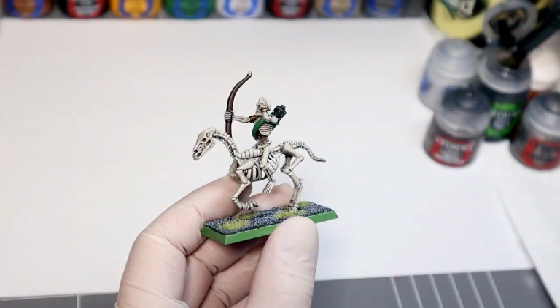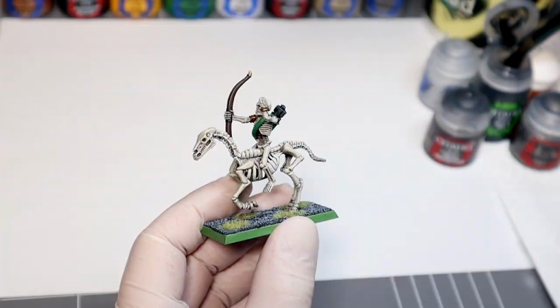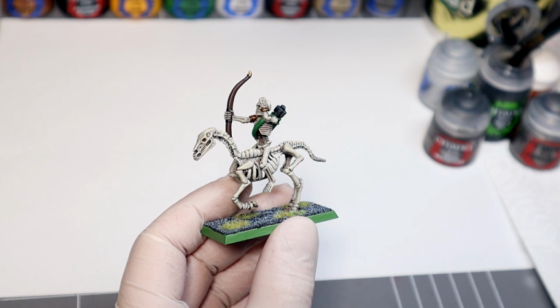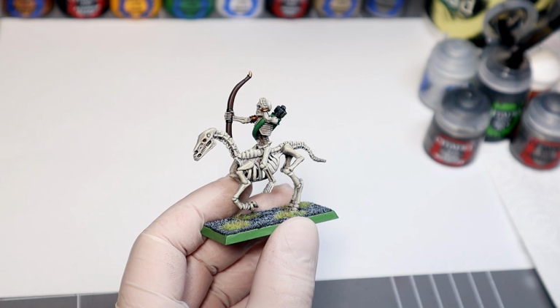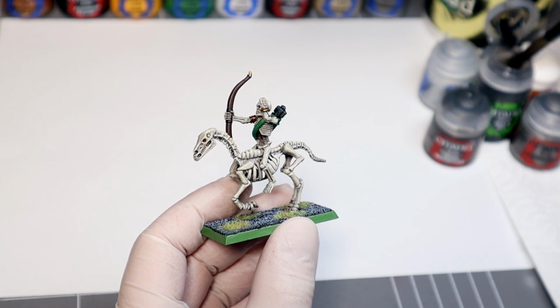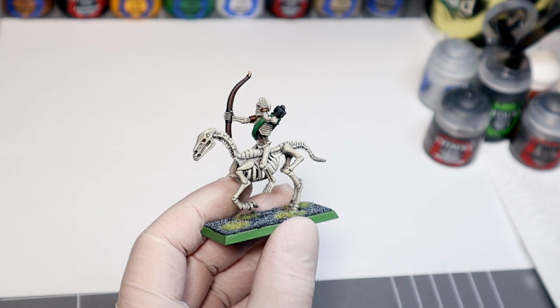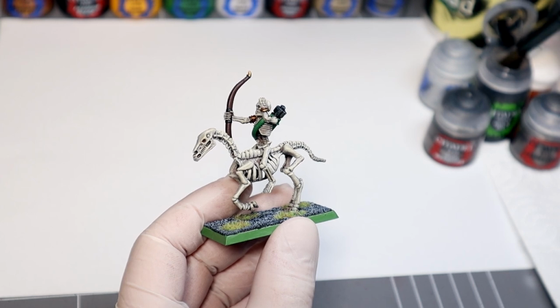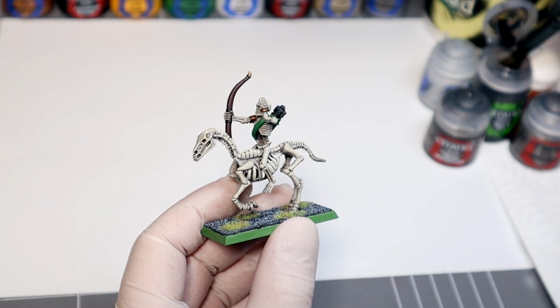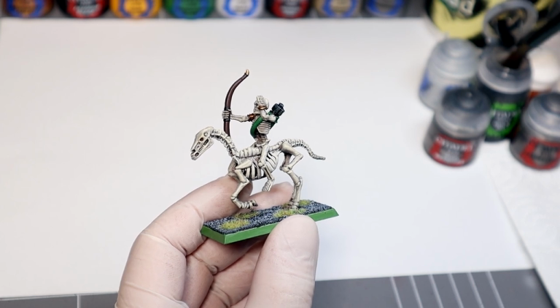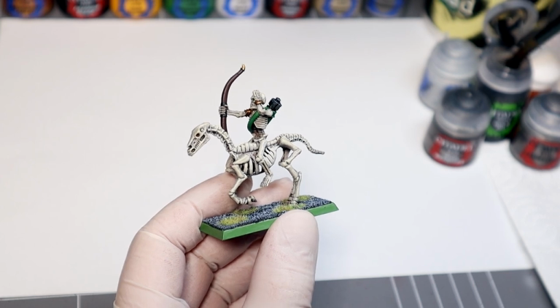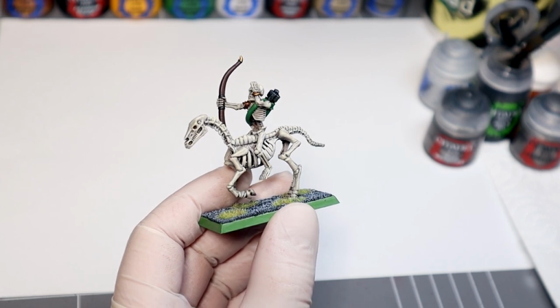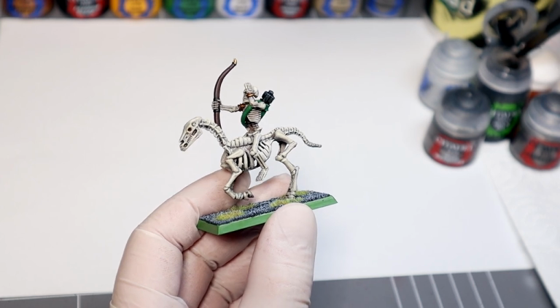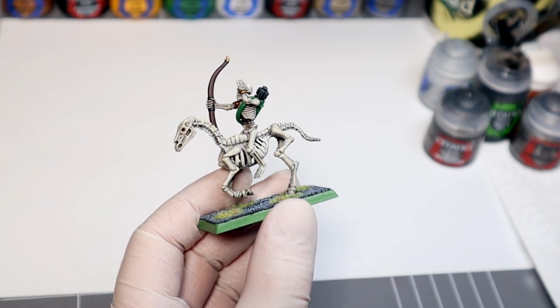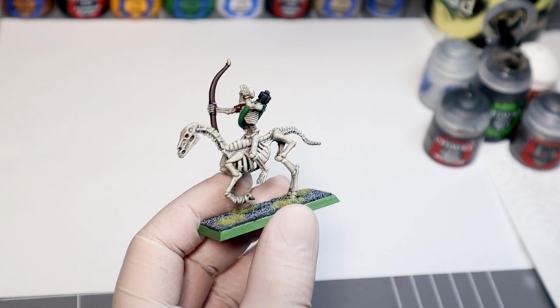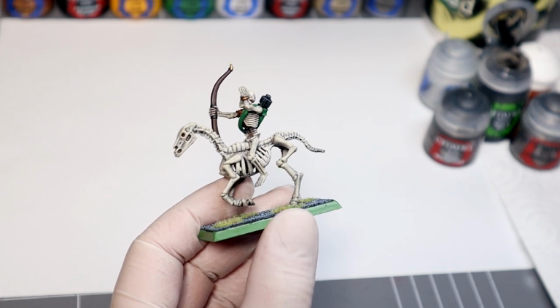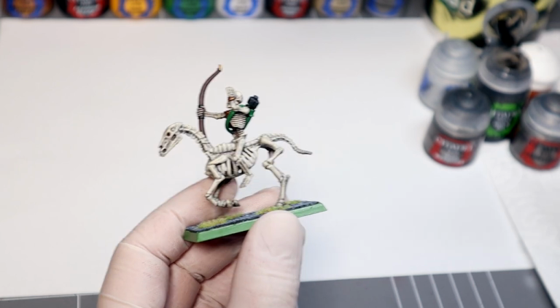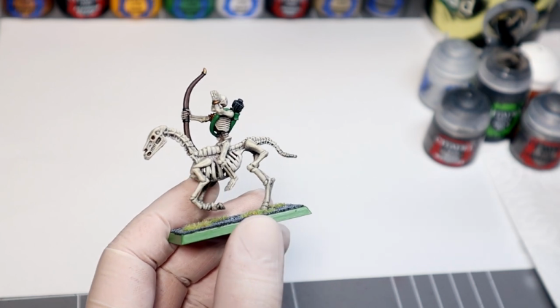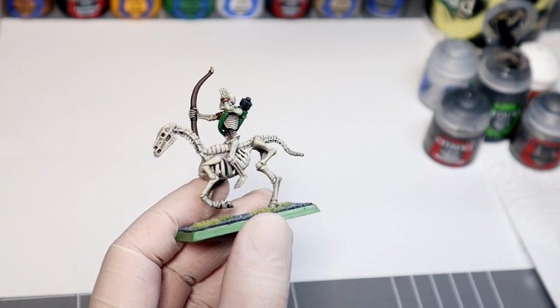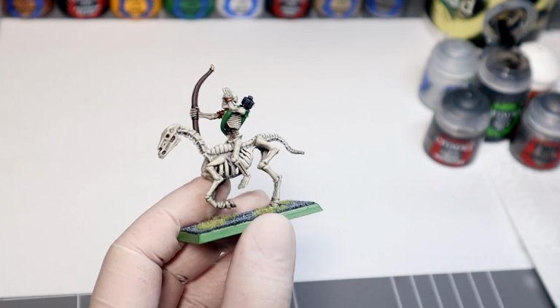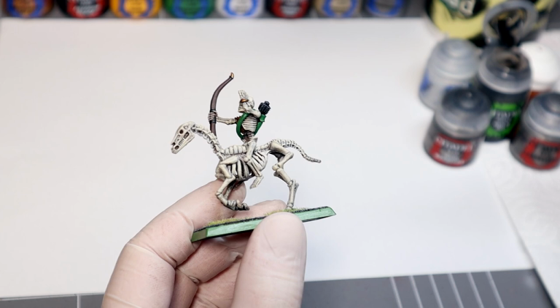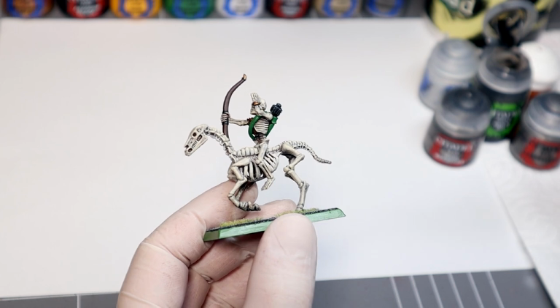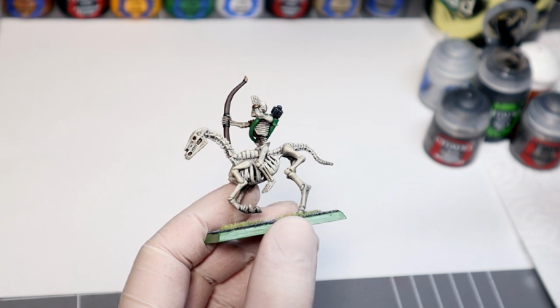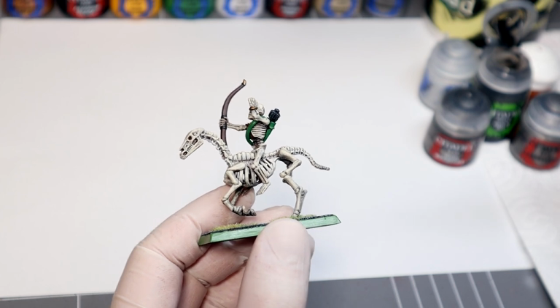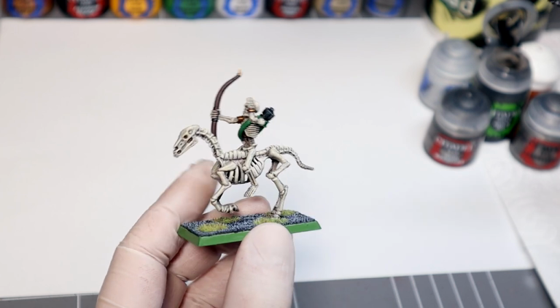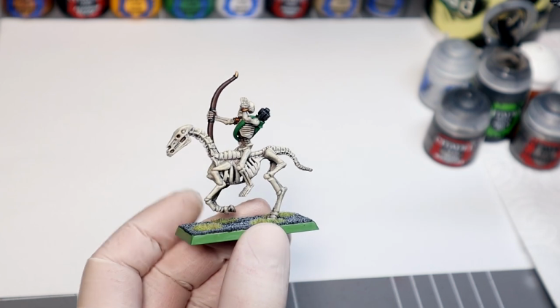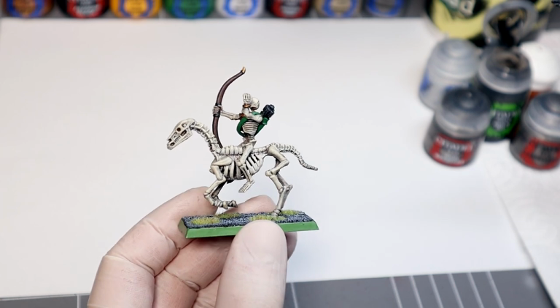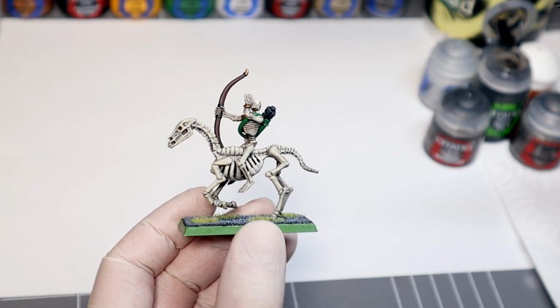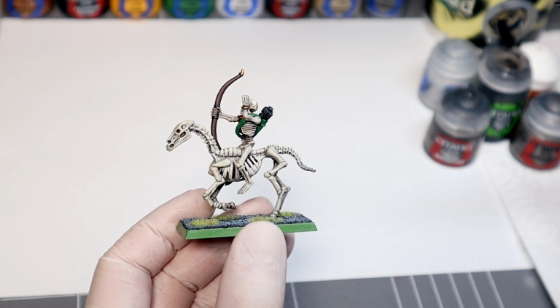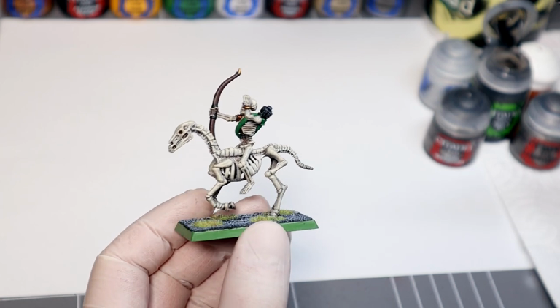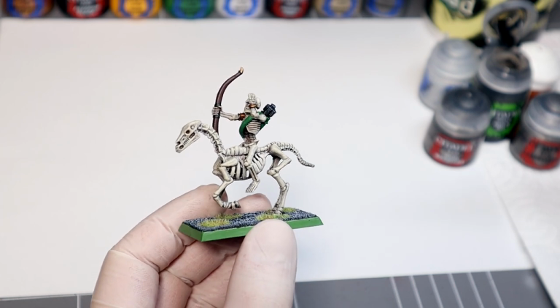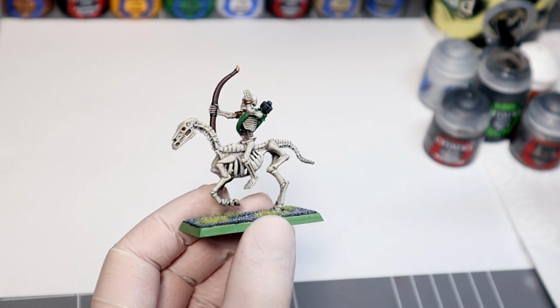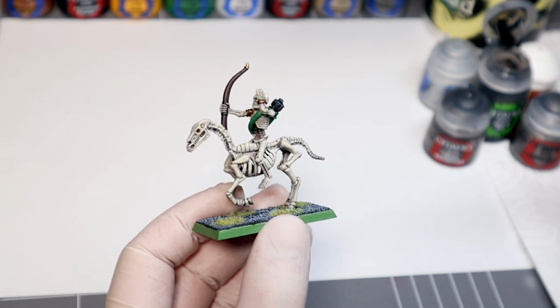Now my painting may have improved since then, but I still have incredible nostalgia for my old minis and I'm sure you all feel the same about your own collections, so the goal here is to keep those memories alive.